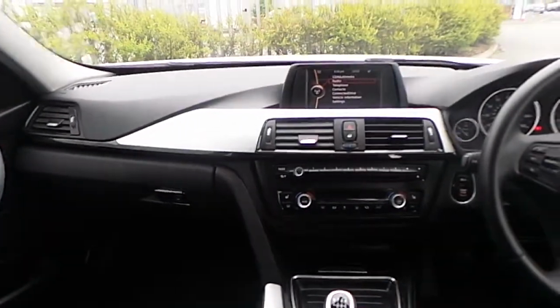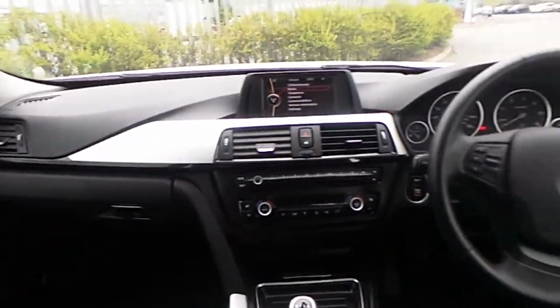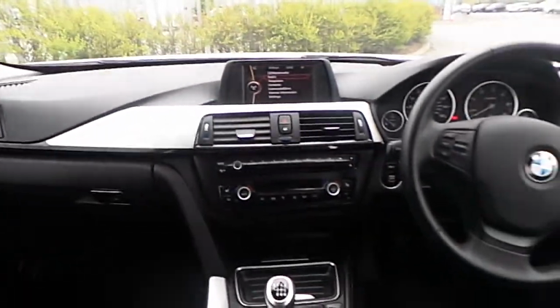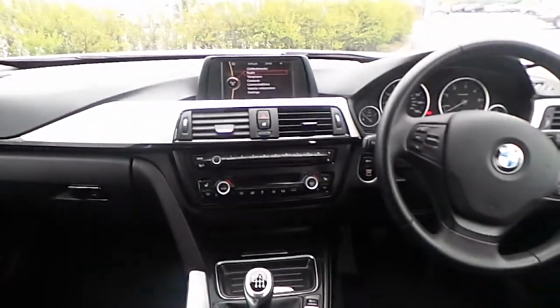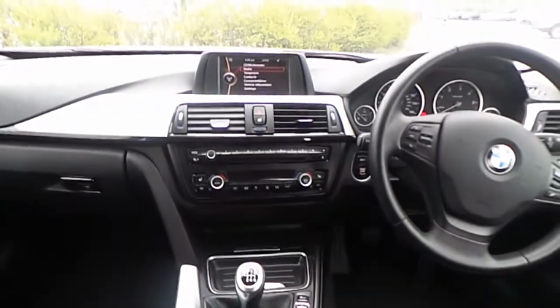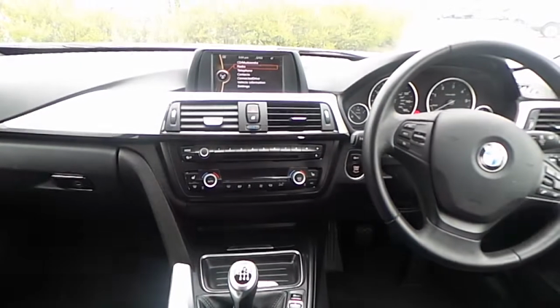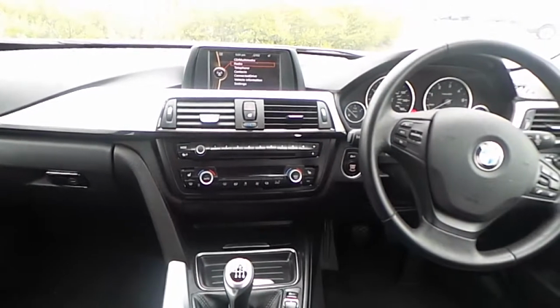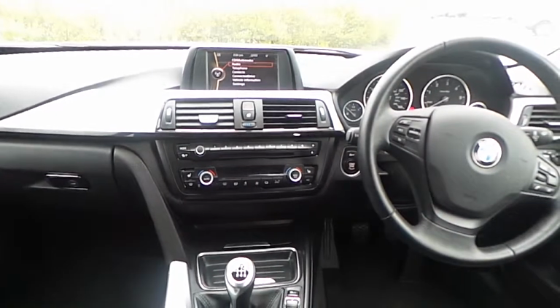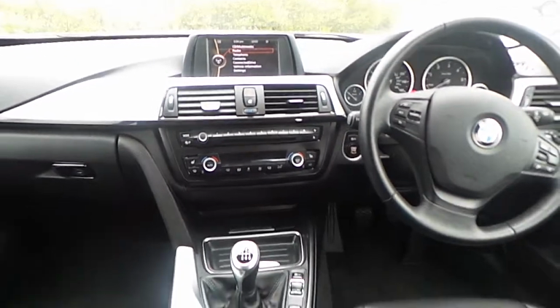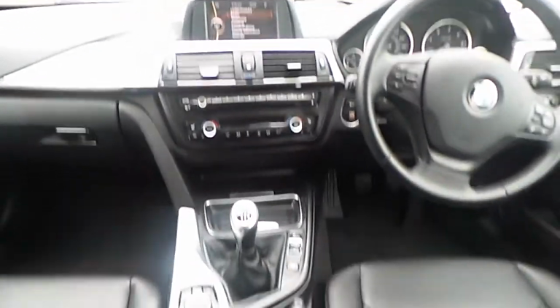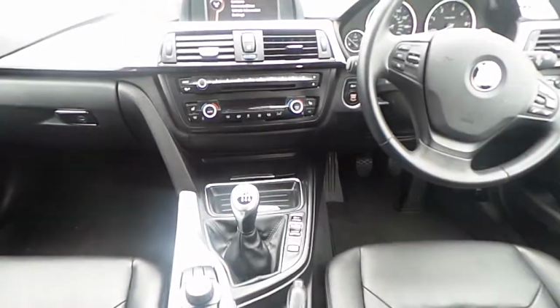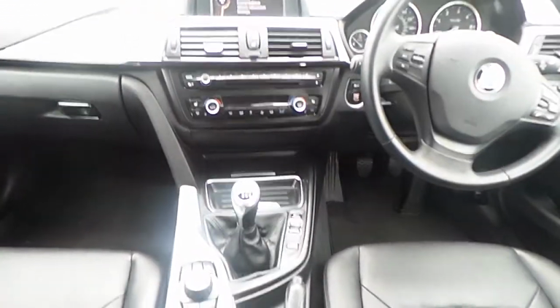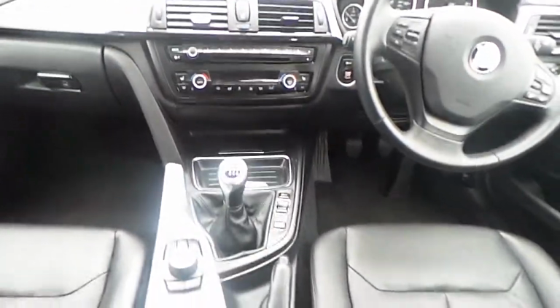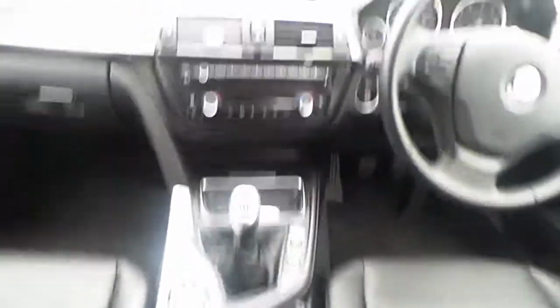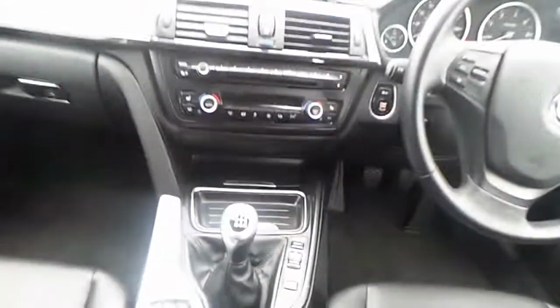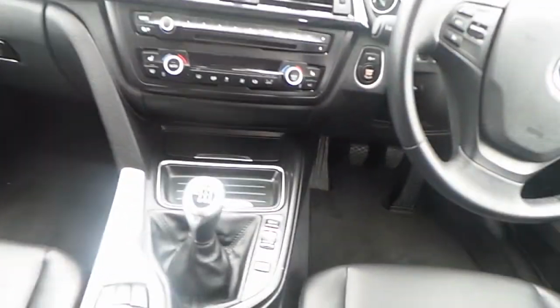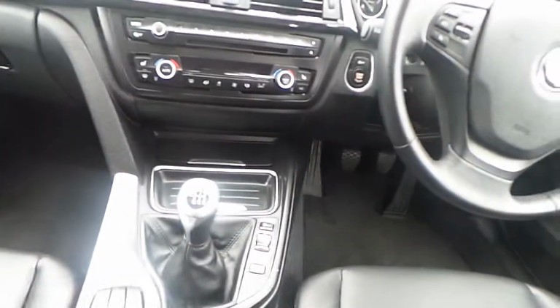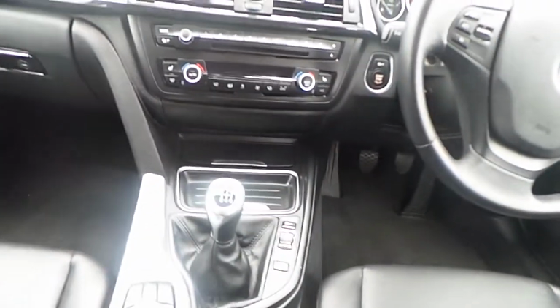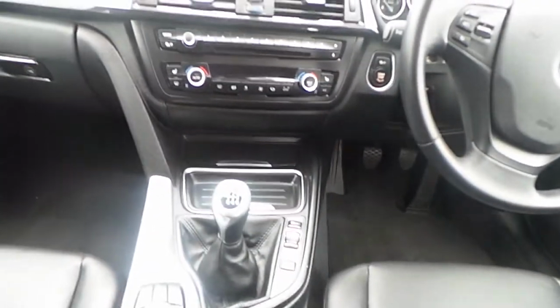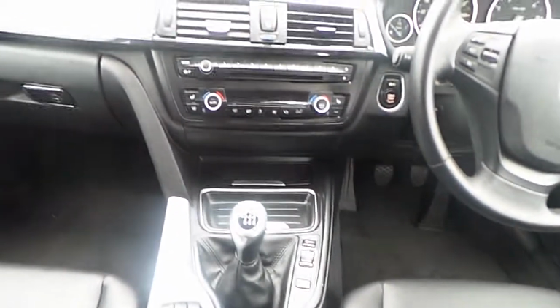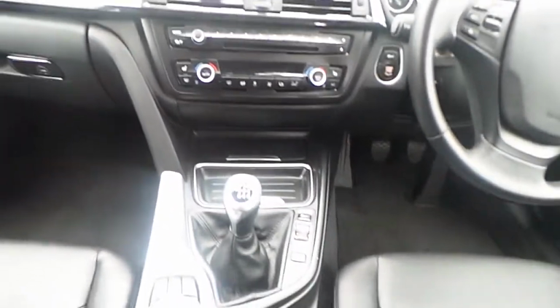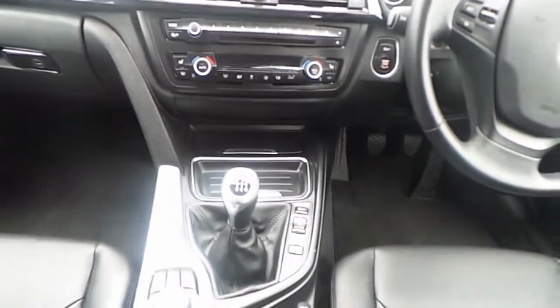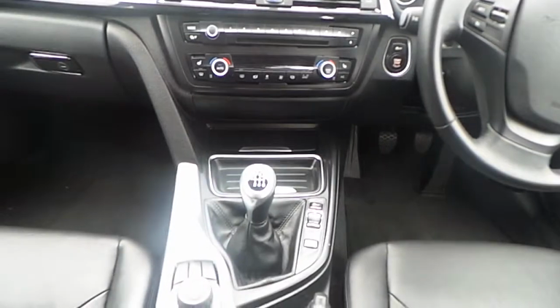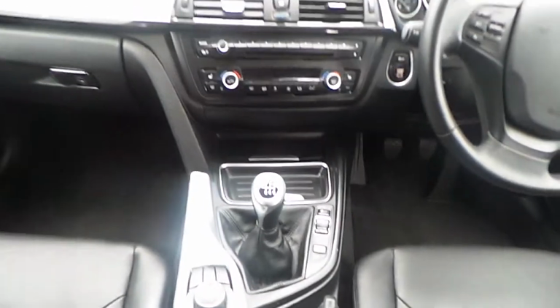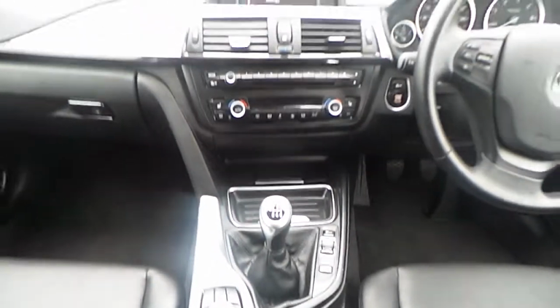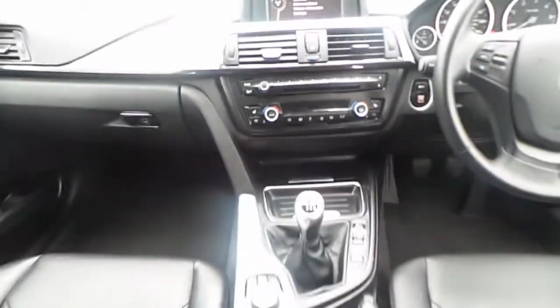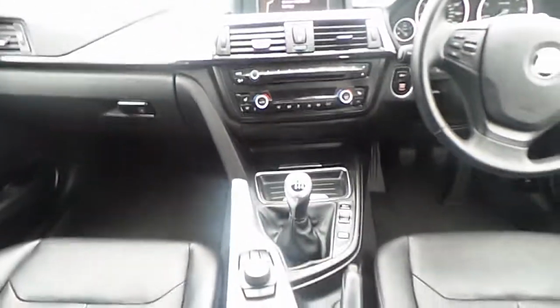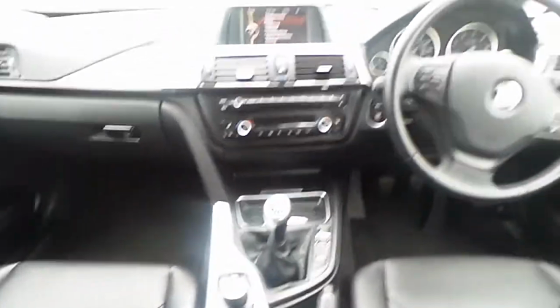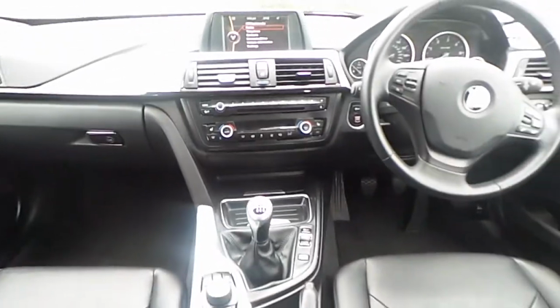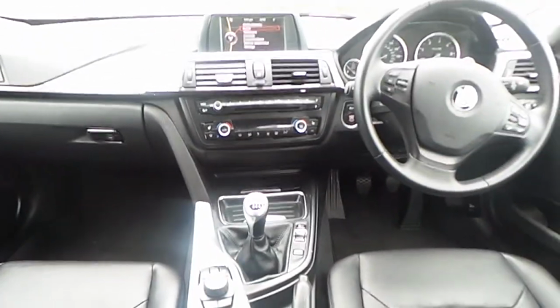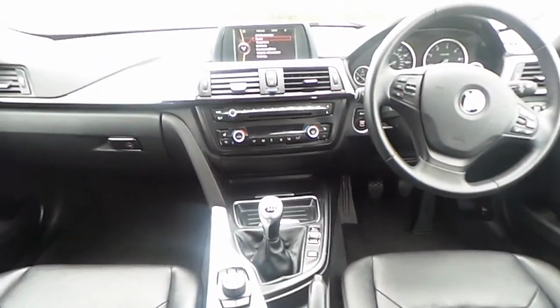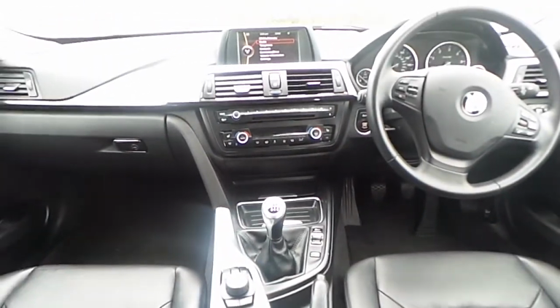The trim of this BMW is a silver trim with black finish, and this BMW has a six-speed manual gearbox. It also comes with two years warranty.